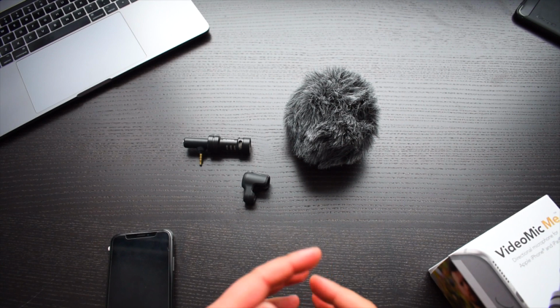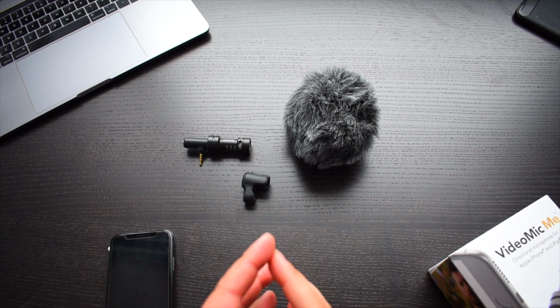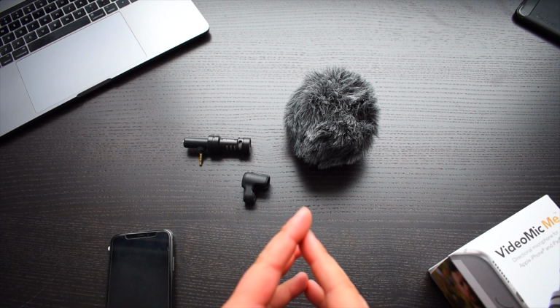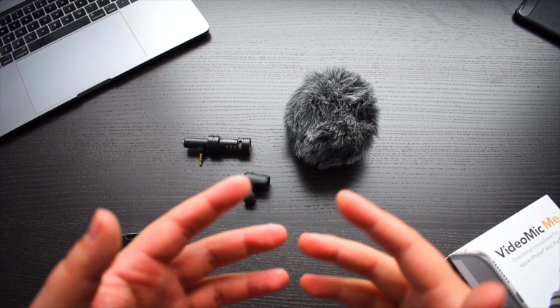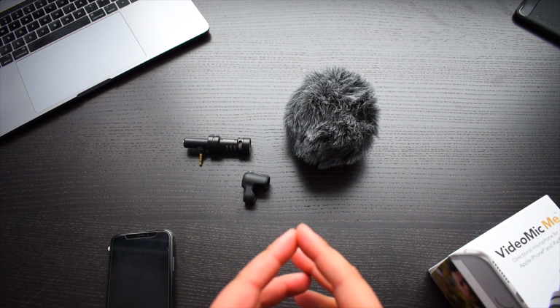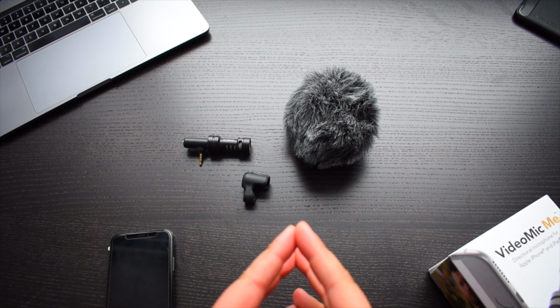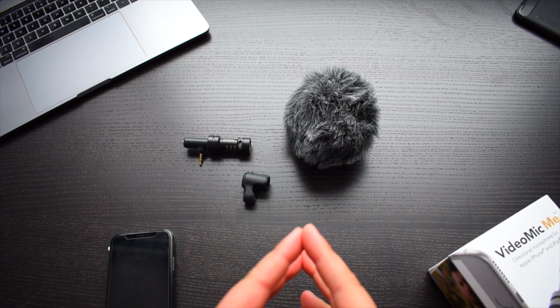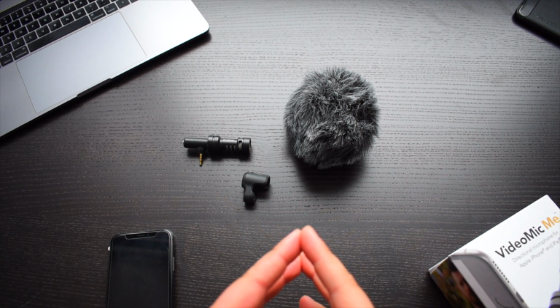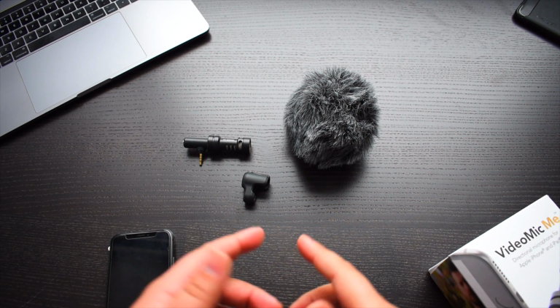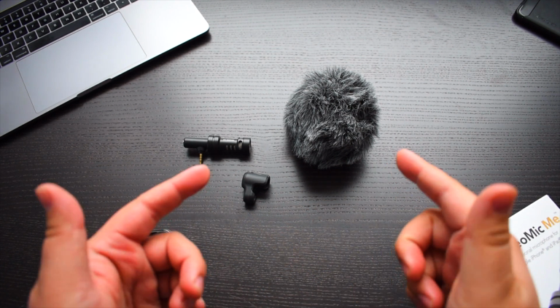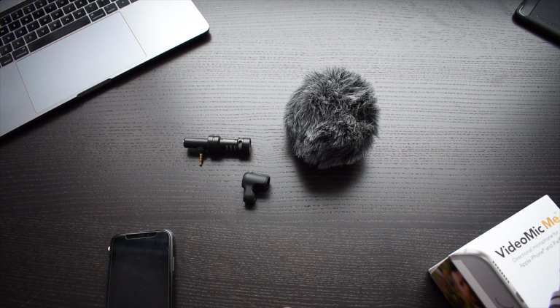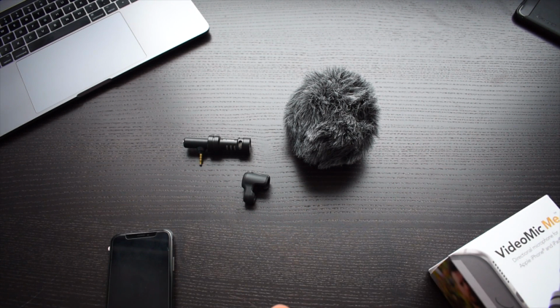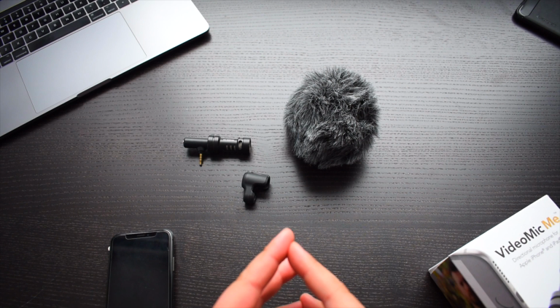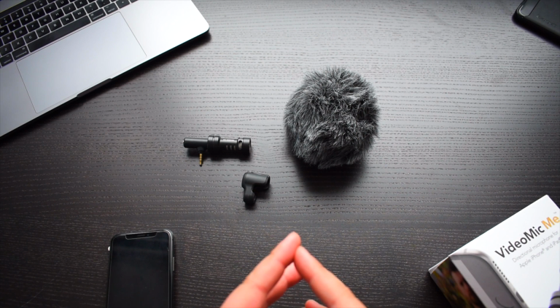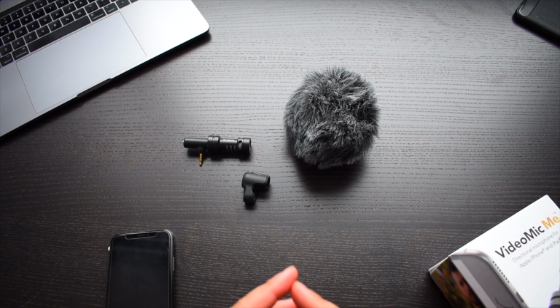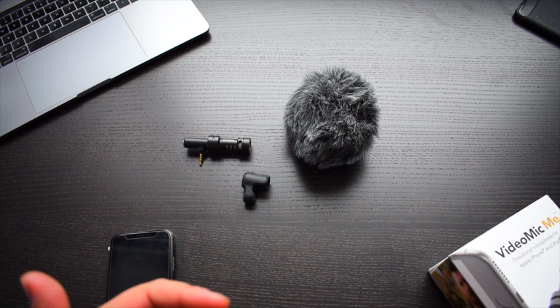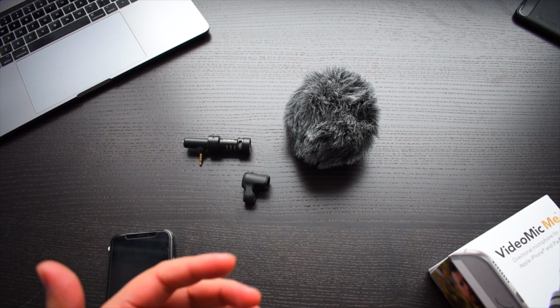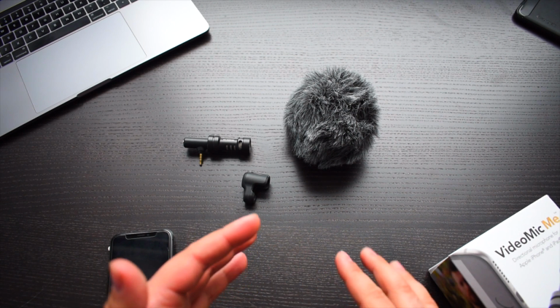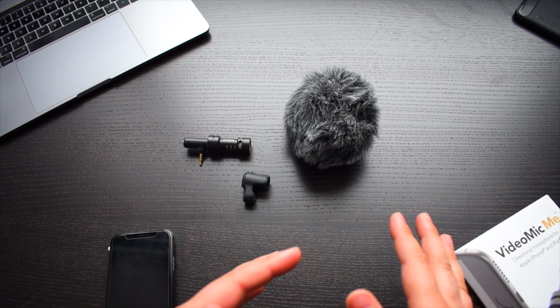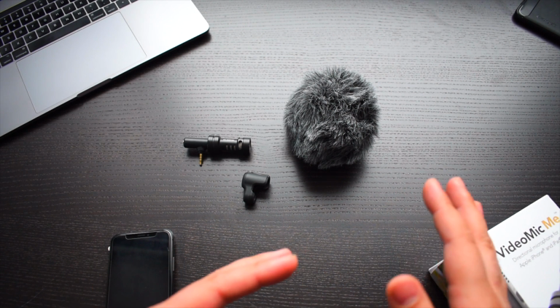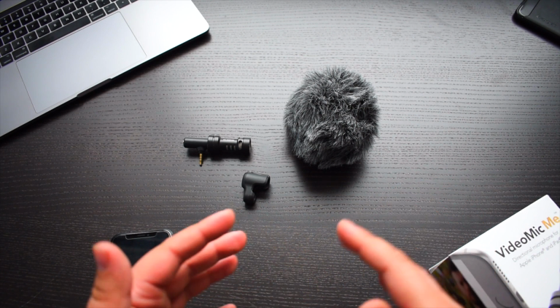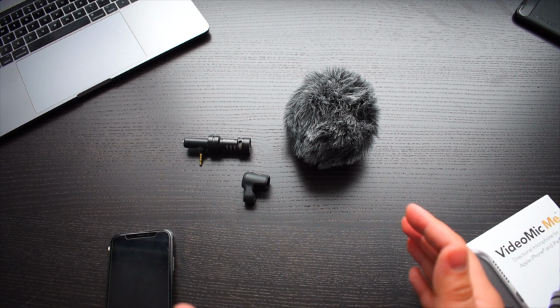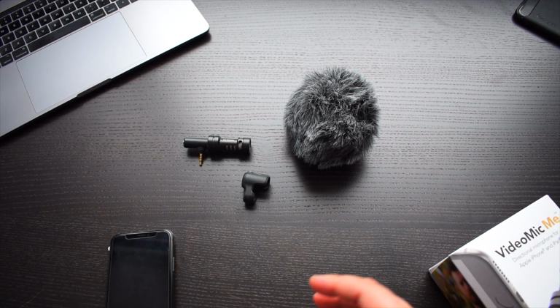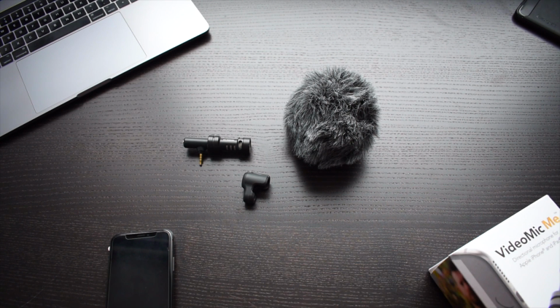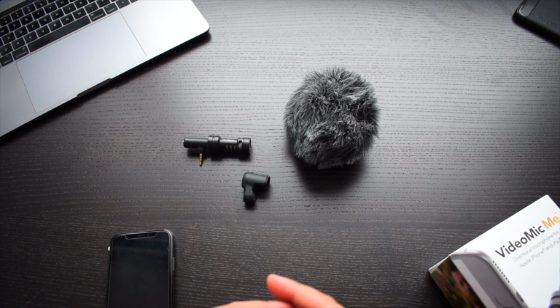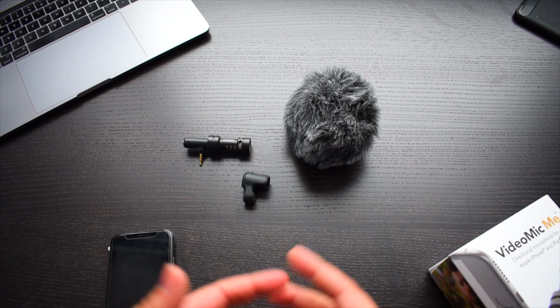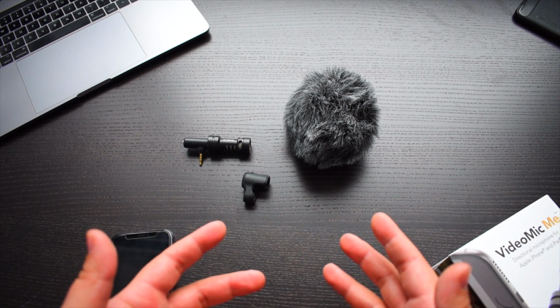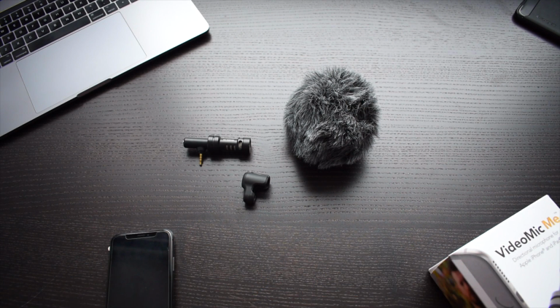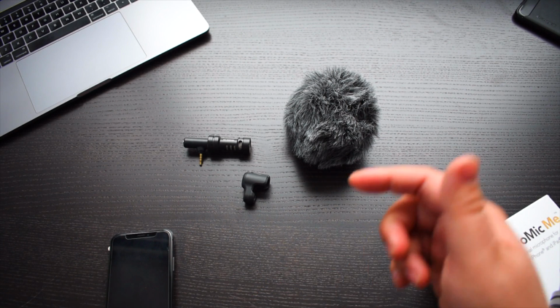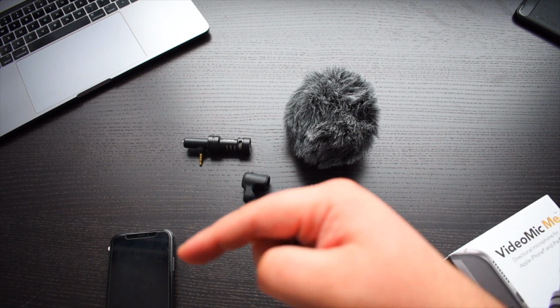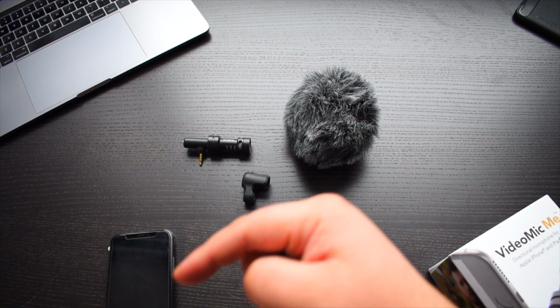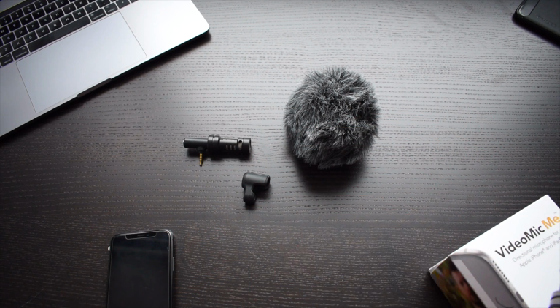Hey everyone, it's Mayank, here bringing you an in-depth review of technology. On this channel I focus on unboxings, honest reviews of the best technologies available, and tutorials. If you're new here, make sure you subscribe to the YouTube channel right there.